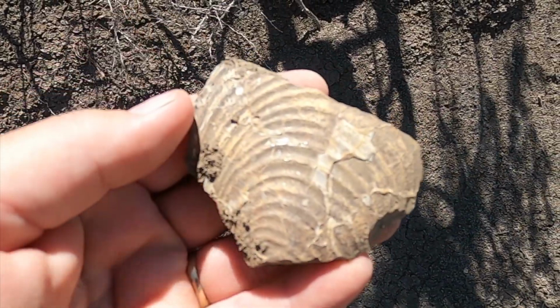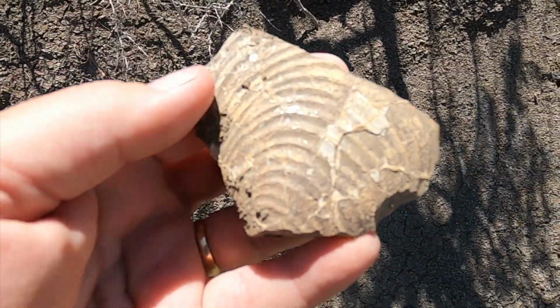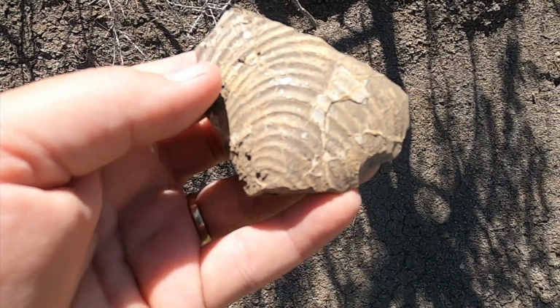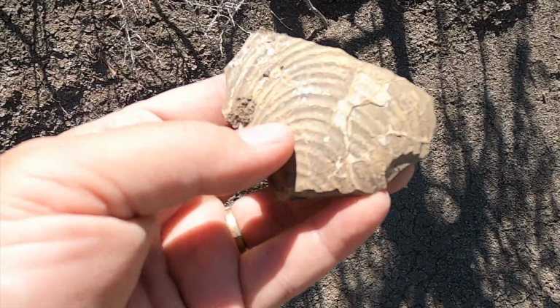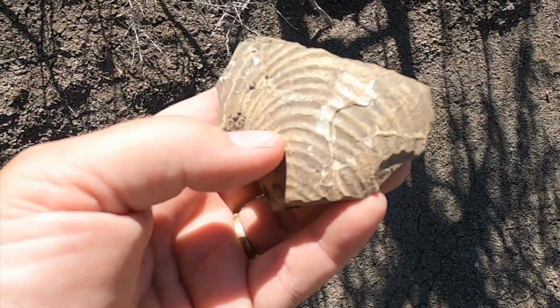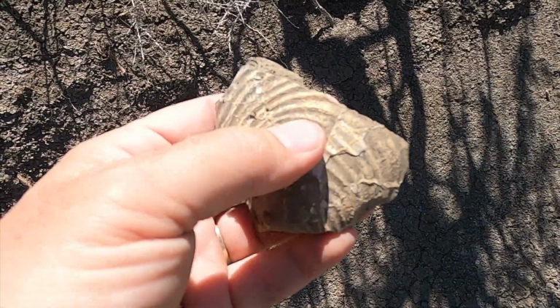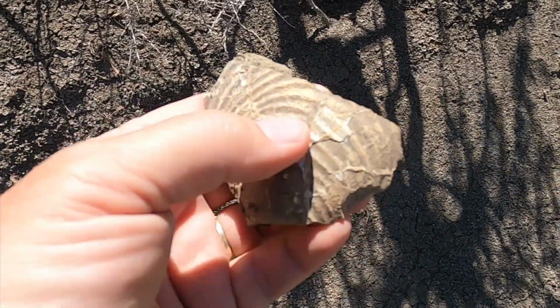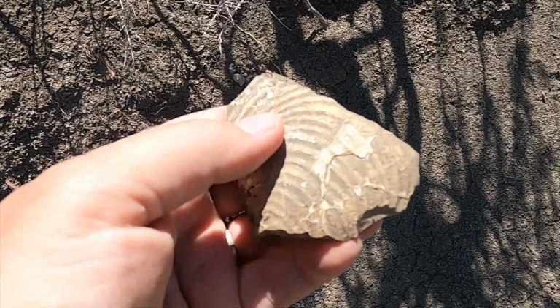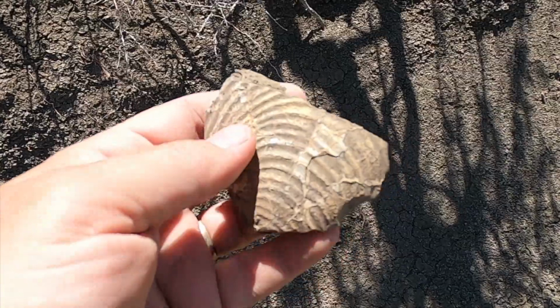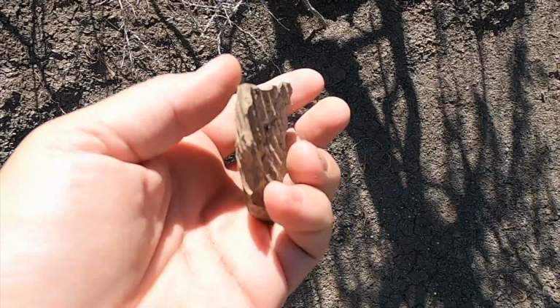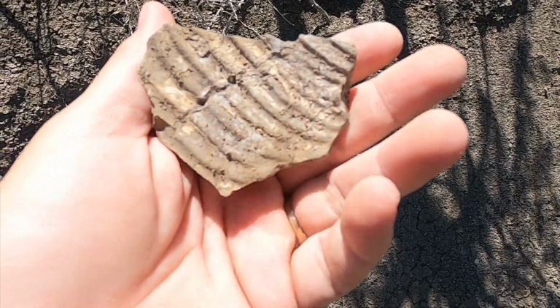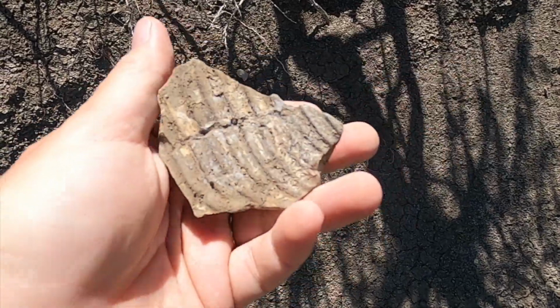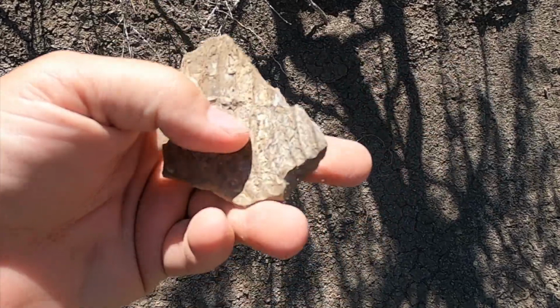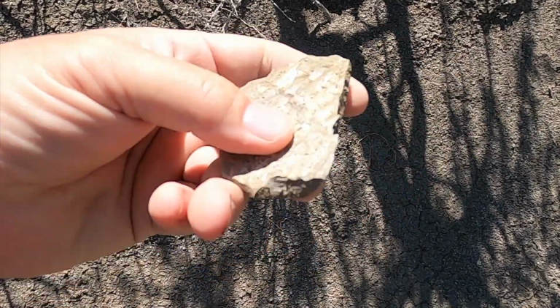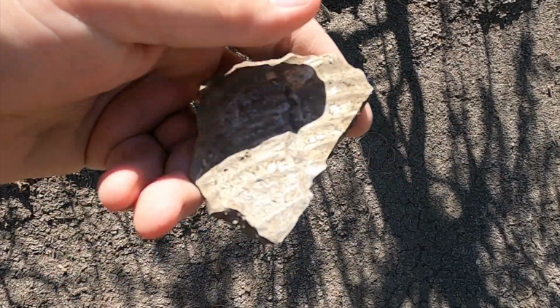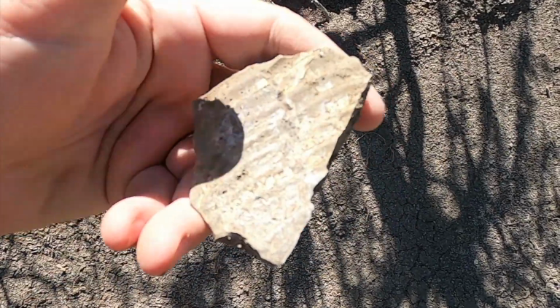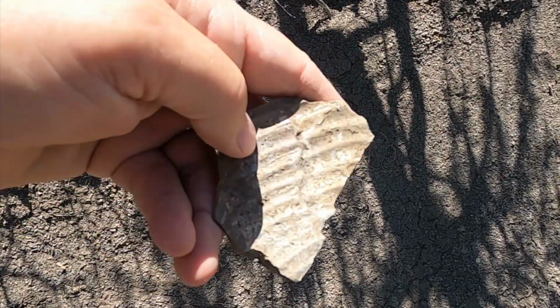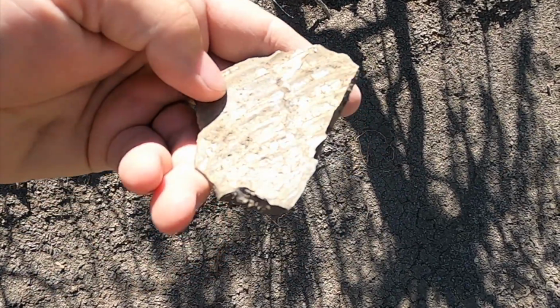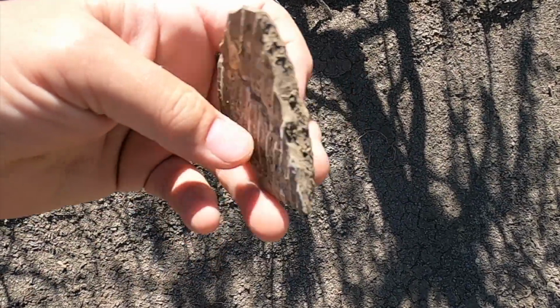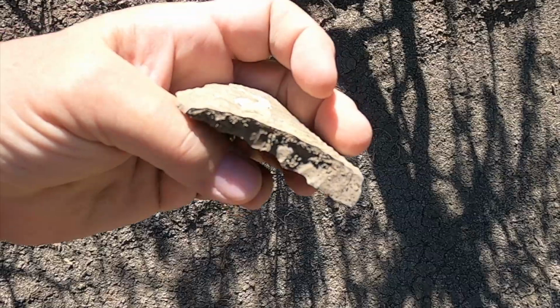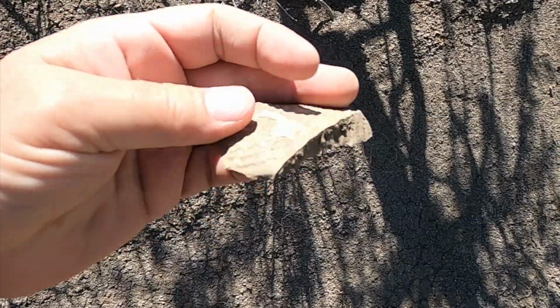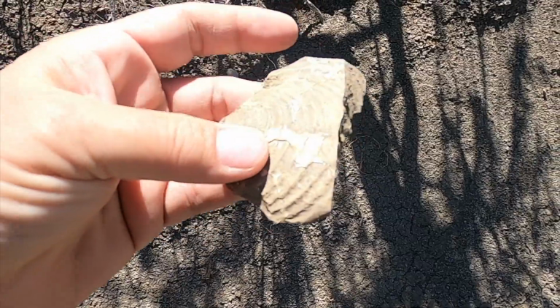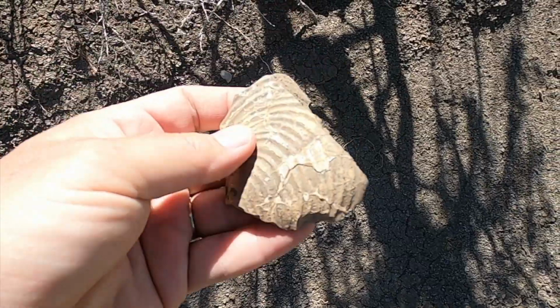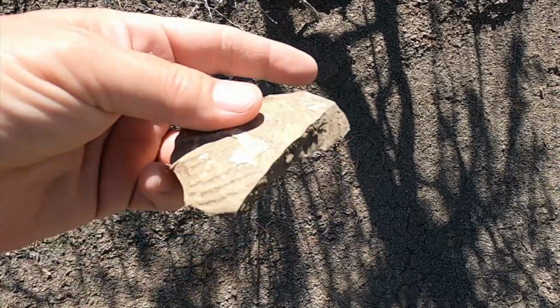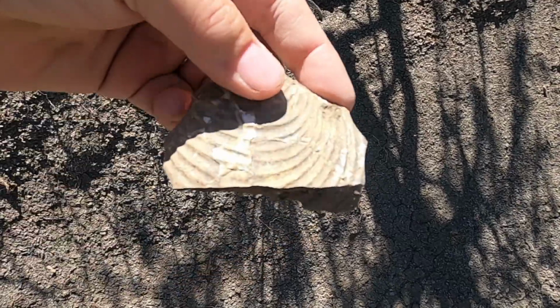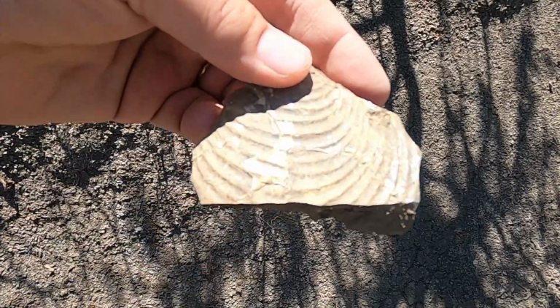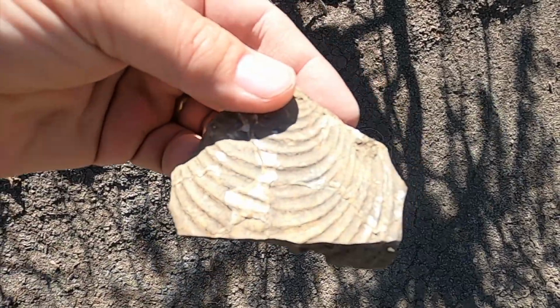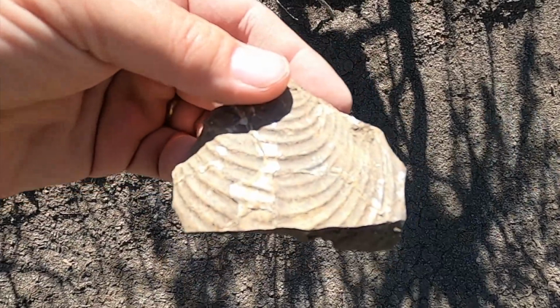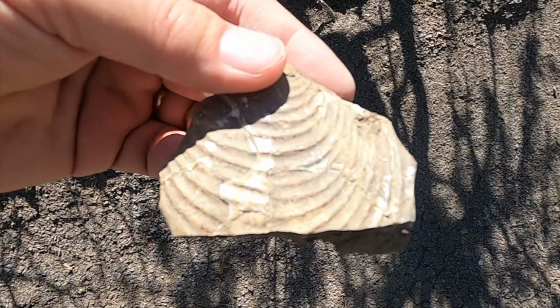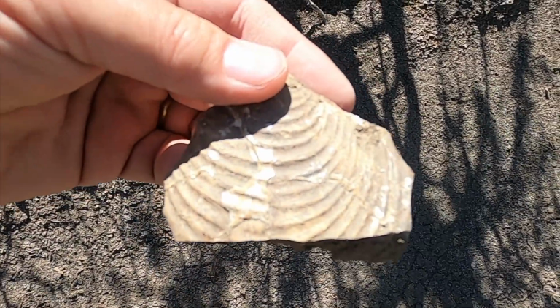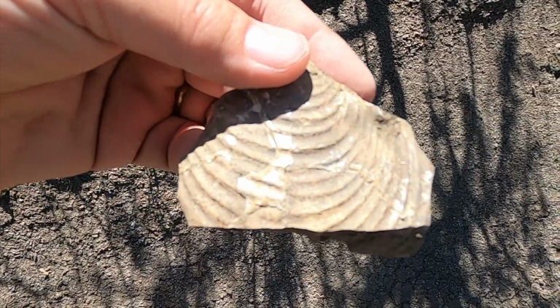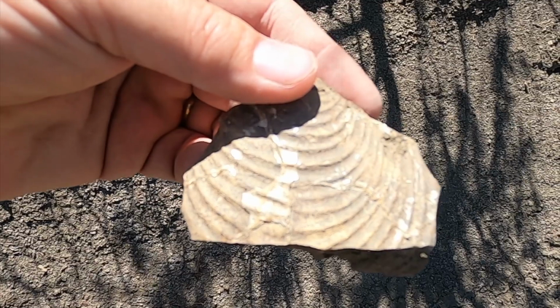Here's a nicer example of the Inoceramus clam. Looks like it even has a little bit of mother of pearl left on it. And on the other side it's got another clam imprint that goes the opposite direction. So they got sandwiched together and fossilized.